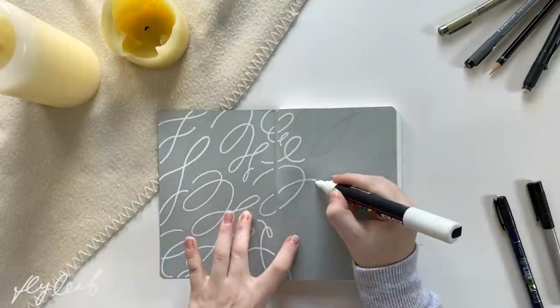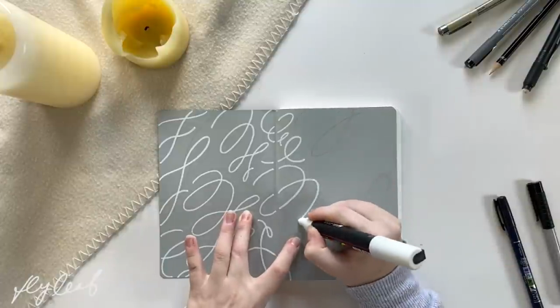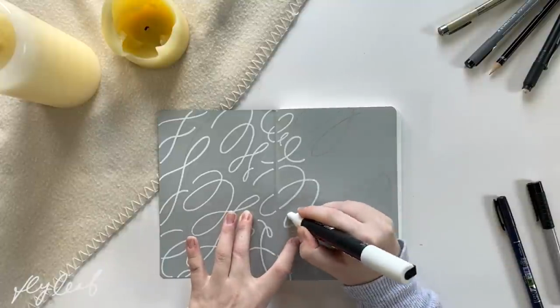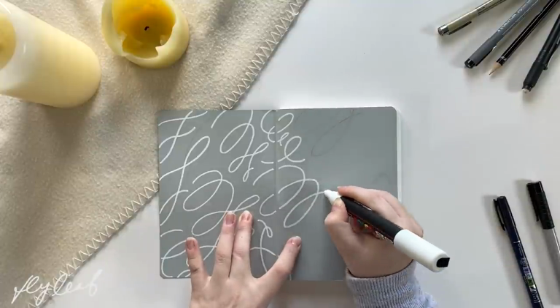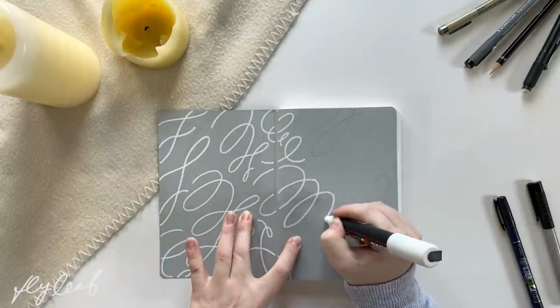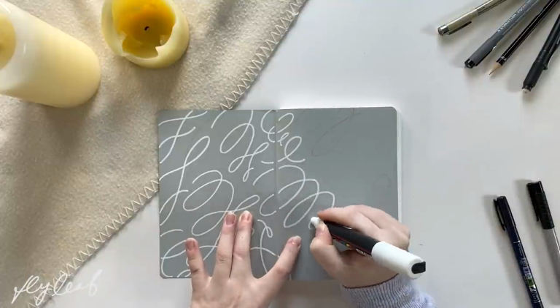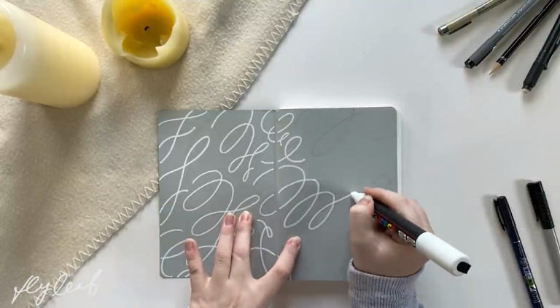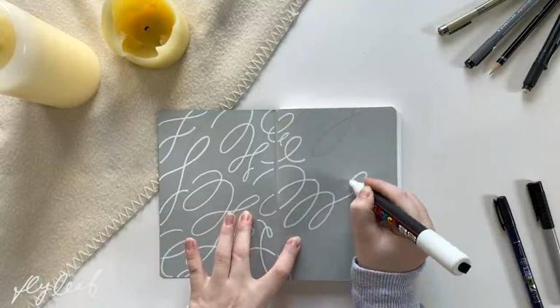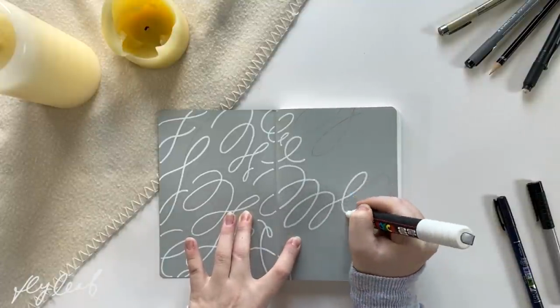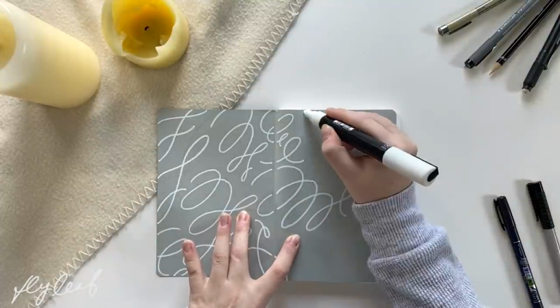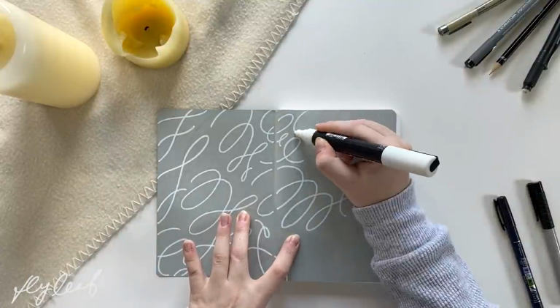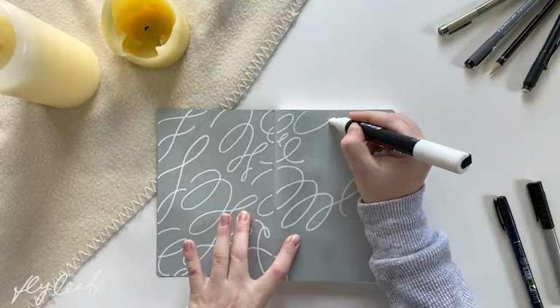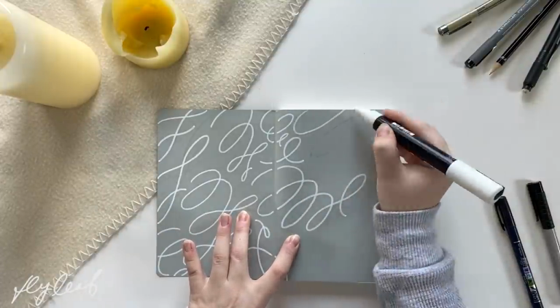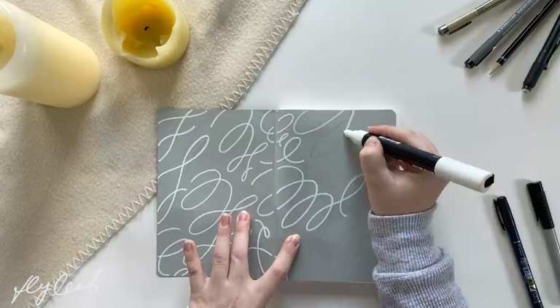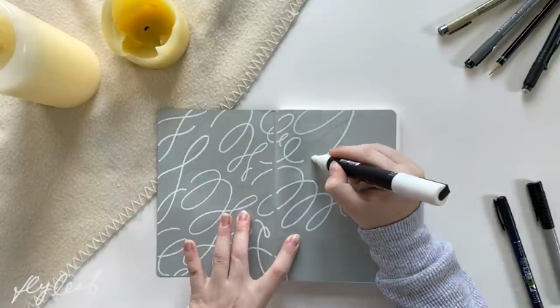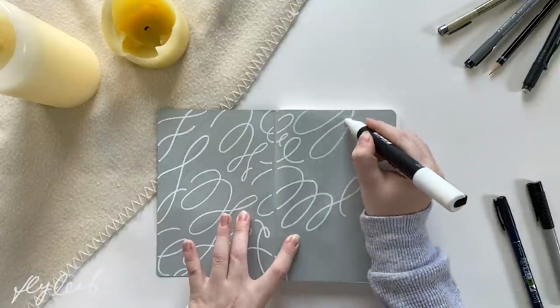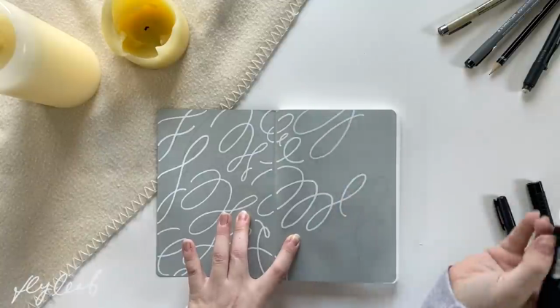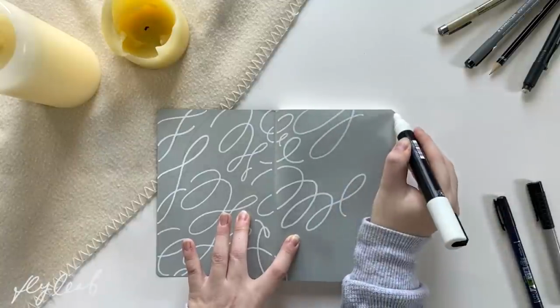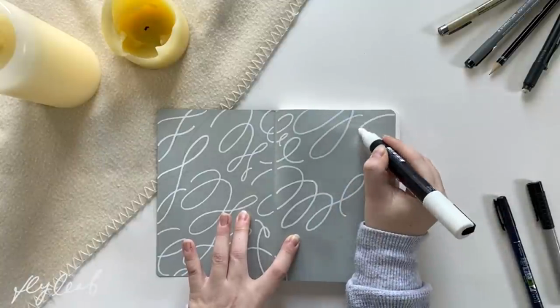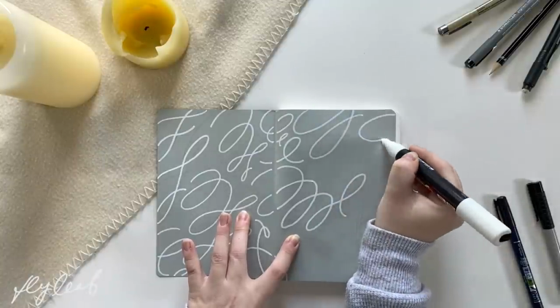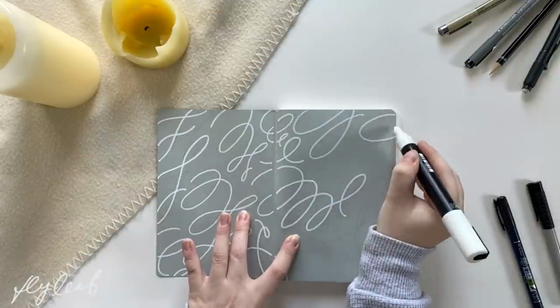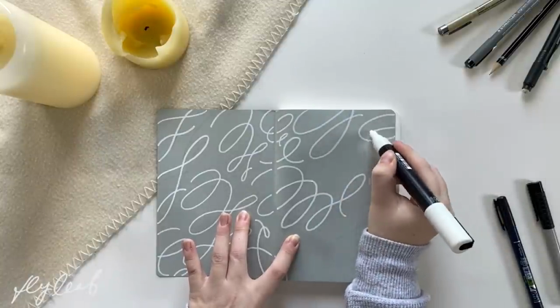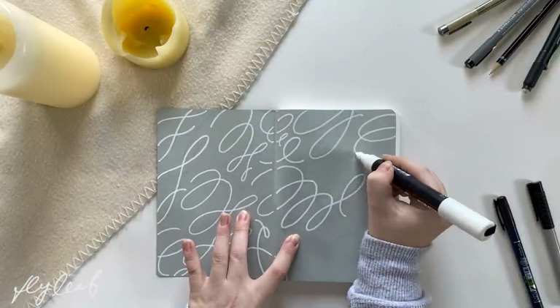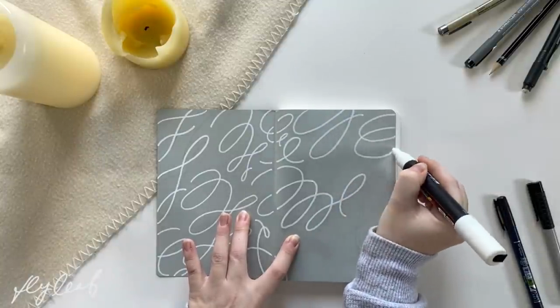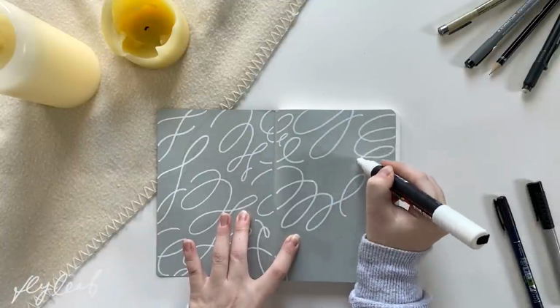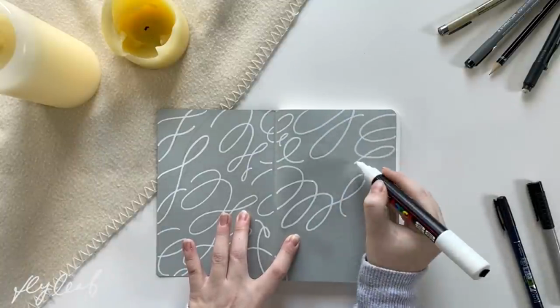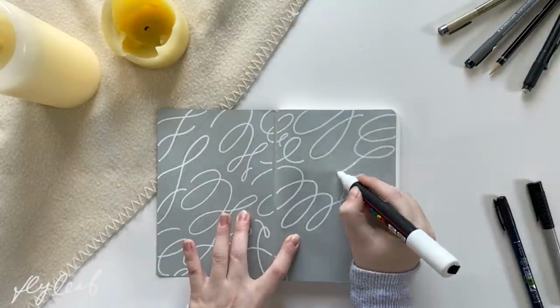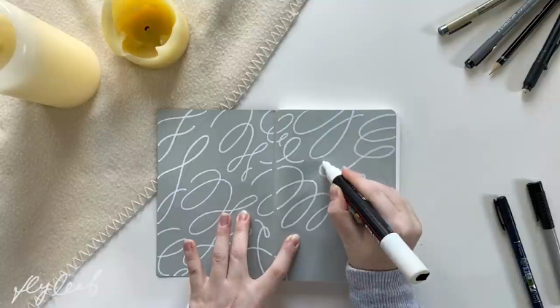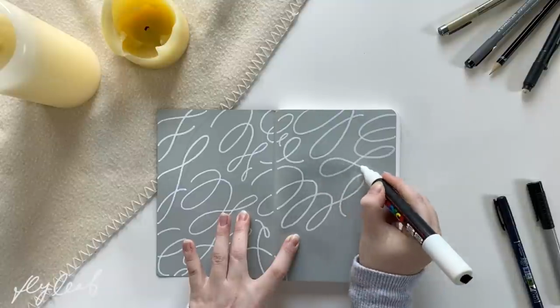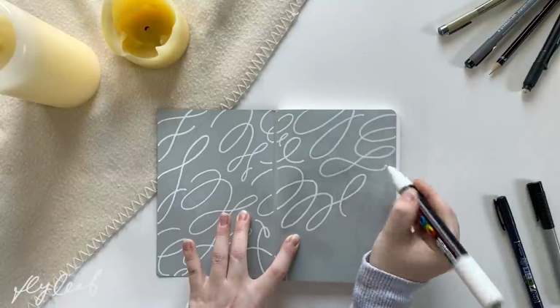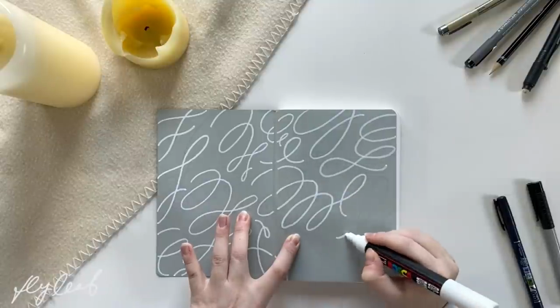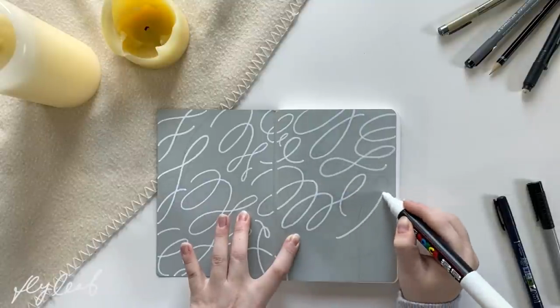I'm going in with this white Uni Posca paint pen — it's in a bit of a thicker tip, very similar to the paint pens I used when I worked at Starbucks actually. I'm going in and drawing all these flourishes.